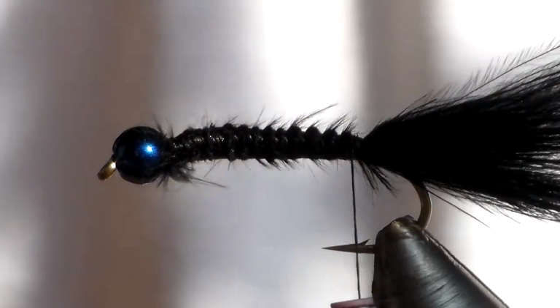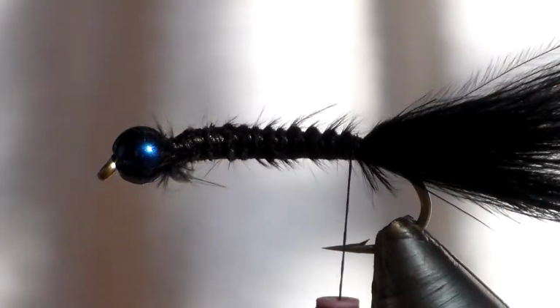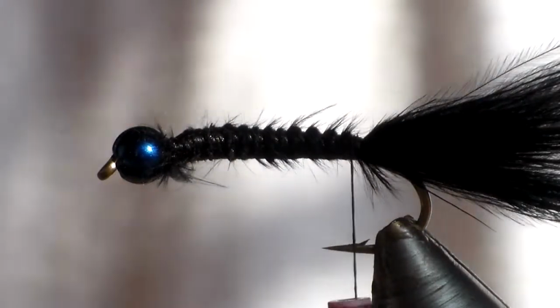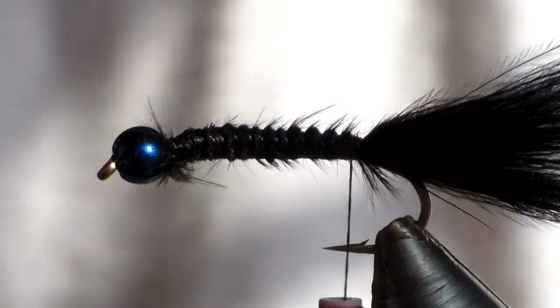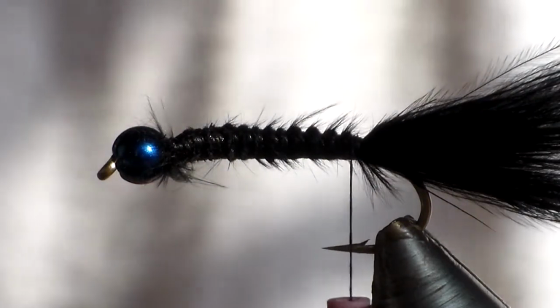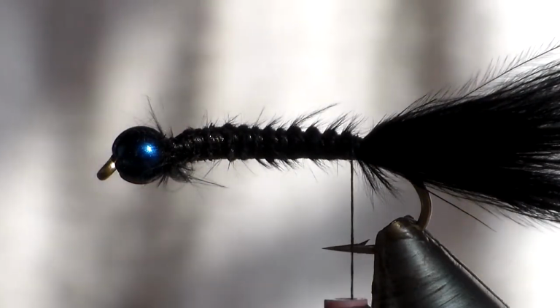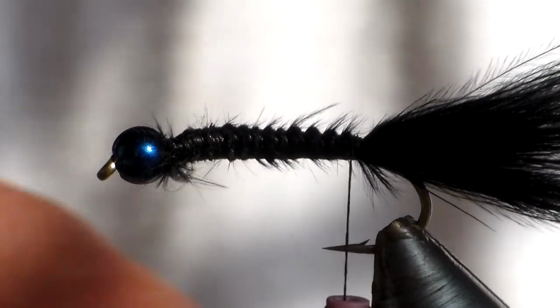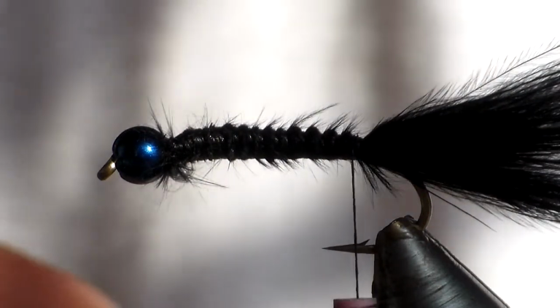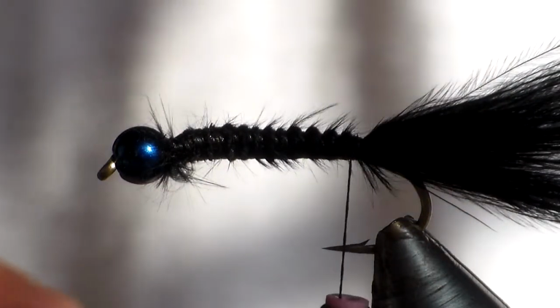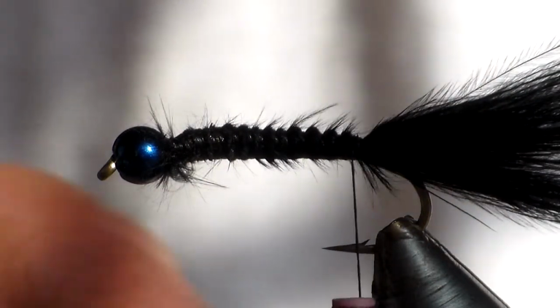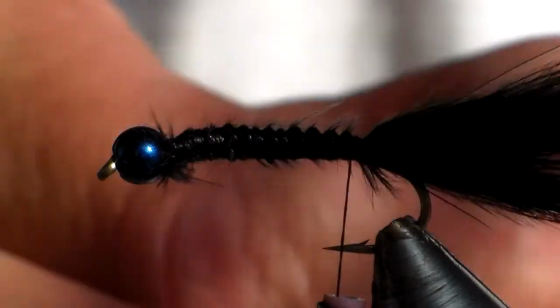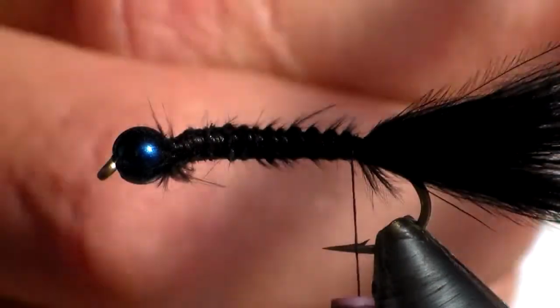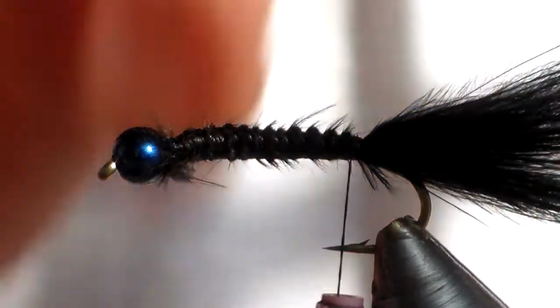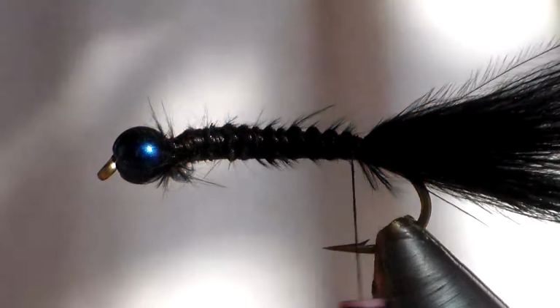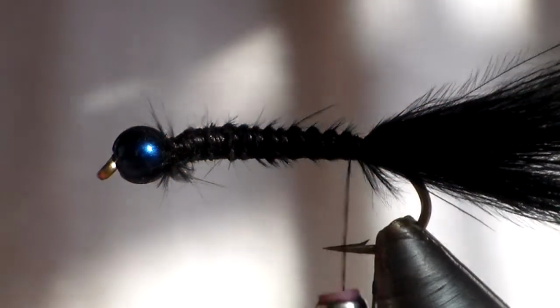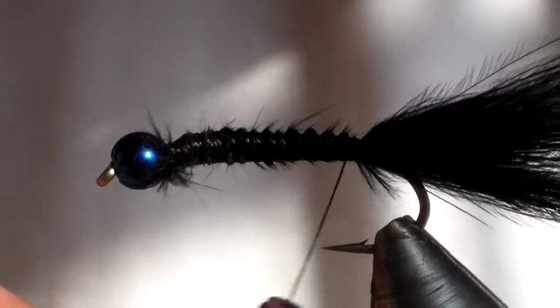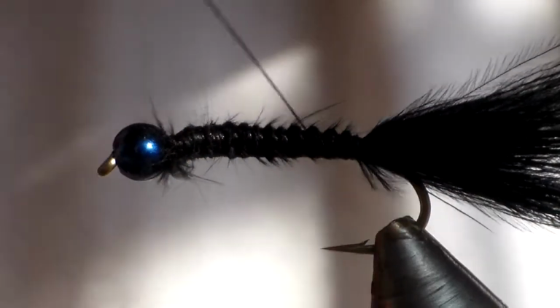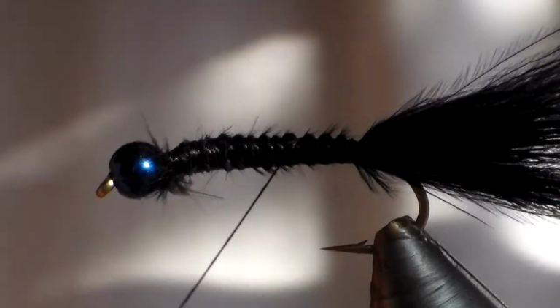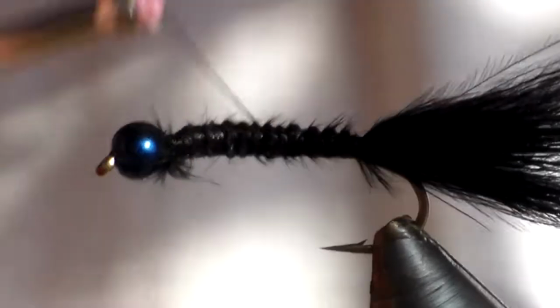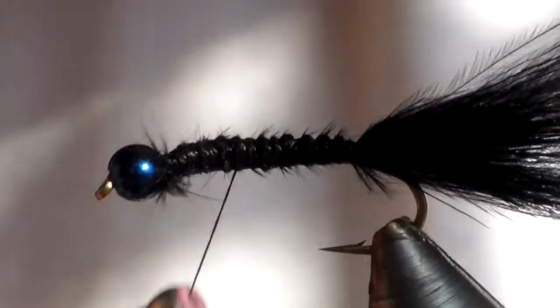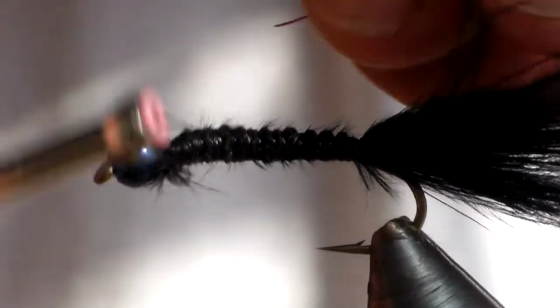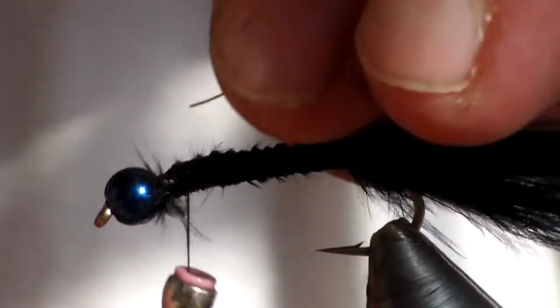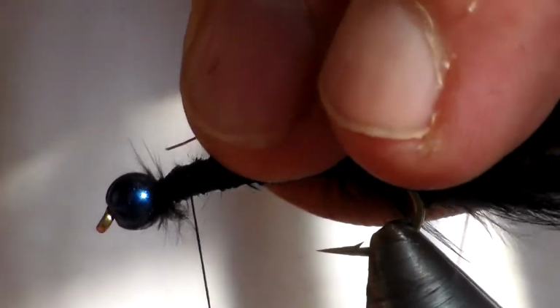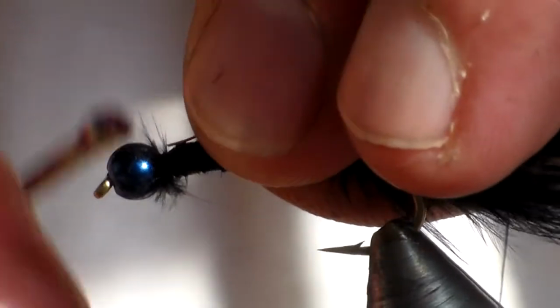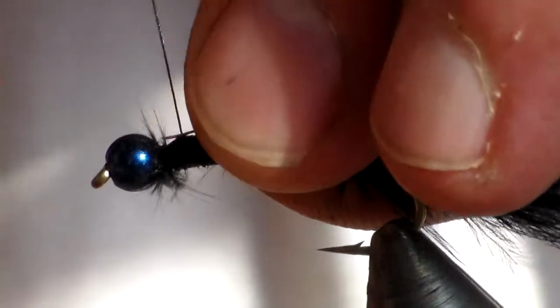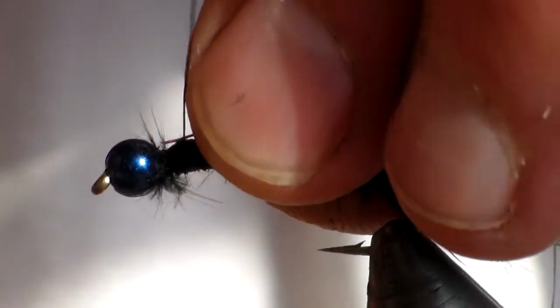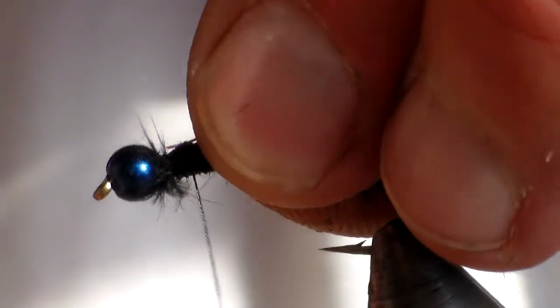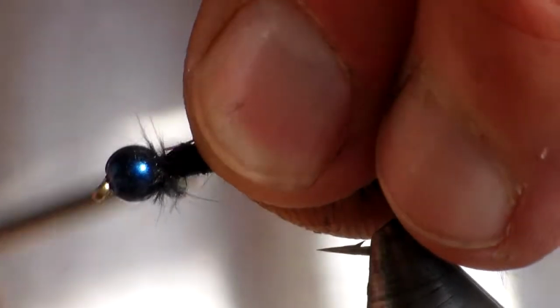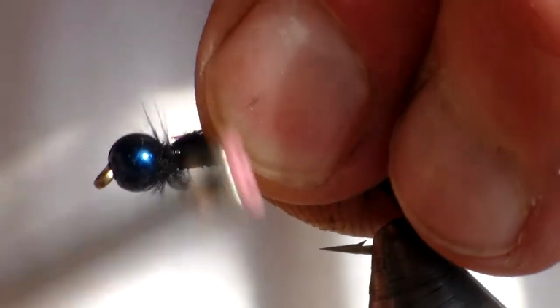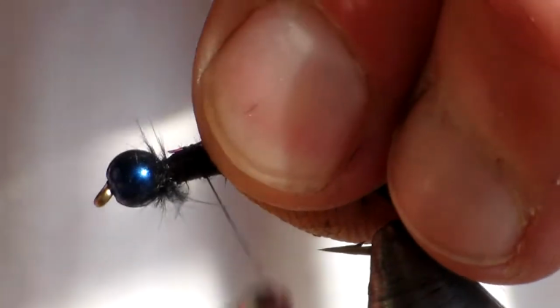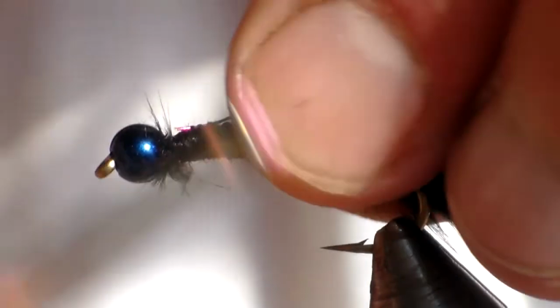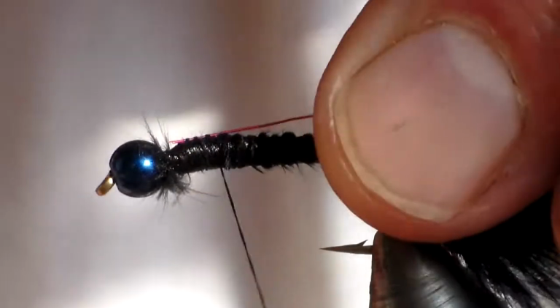We're going to take some copper wire for our ribbing and just tie this in behind the bead like that.